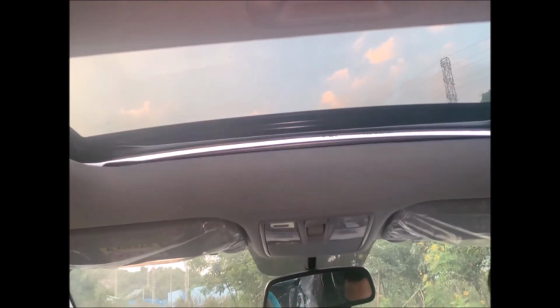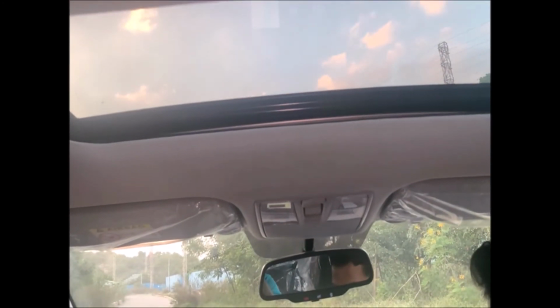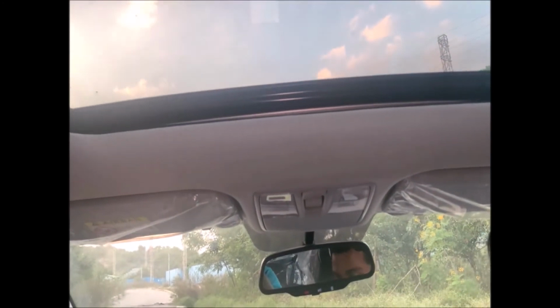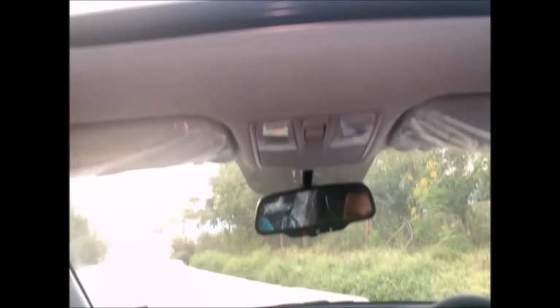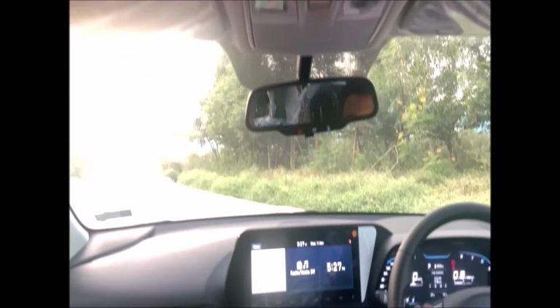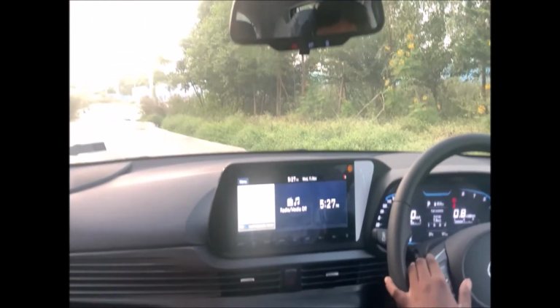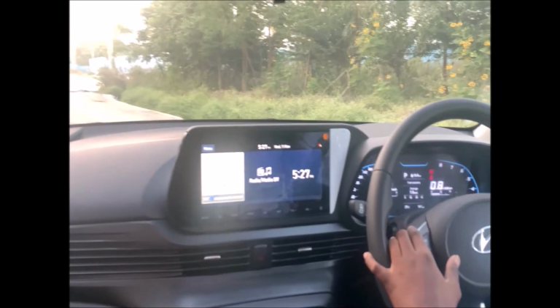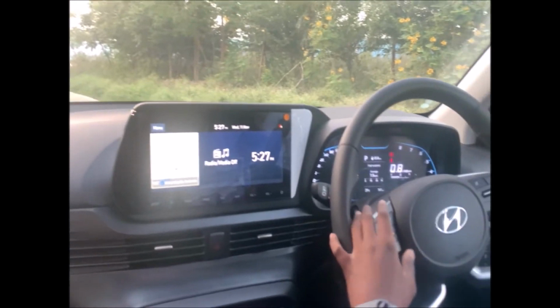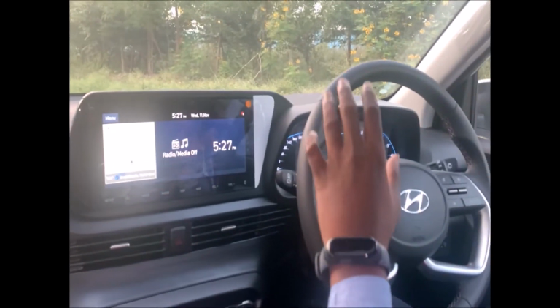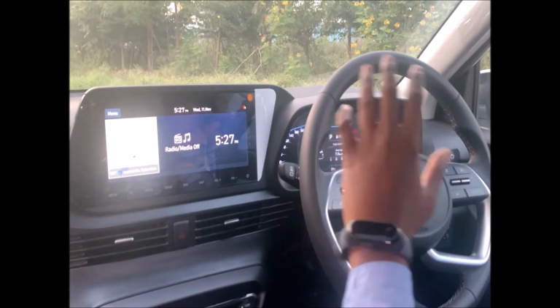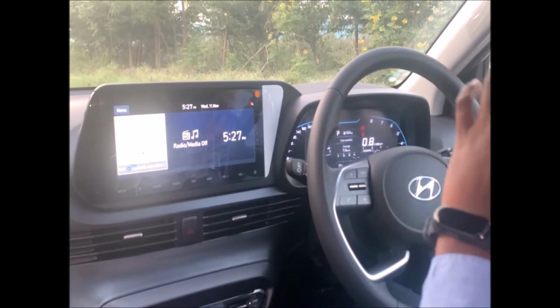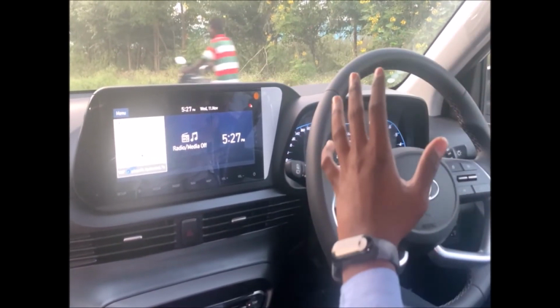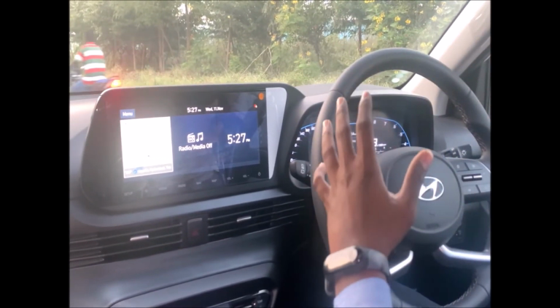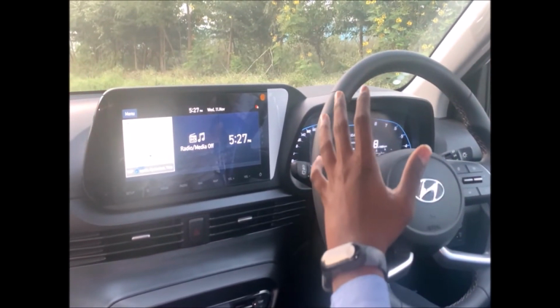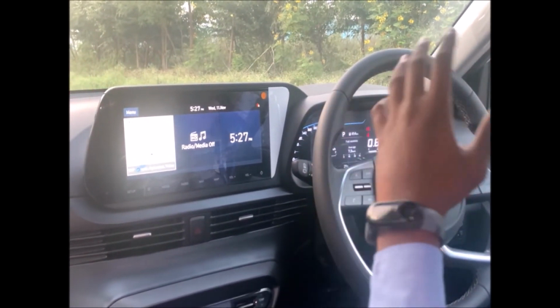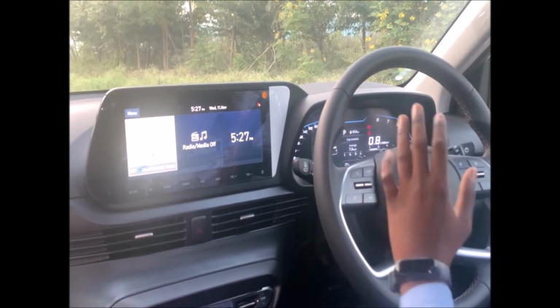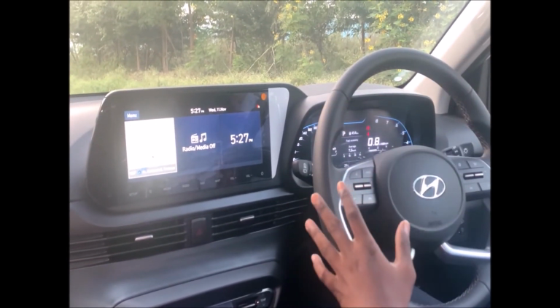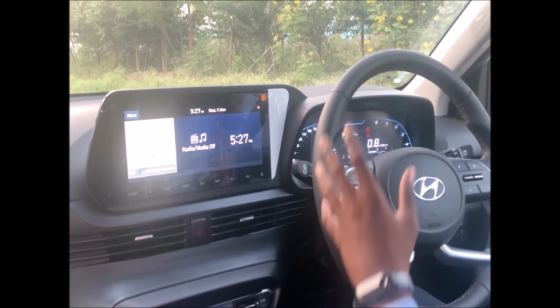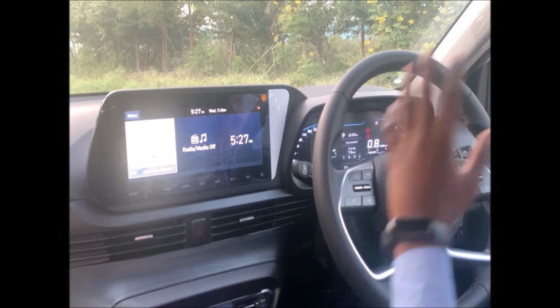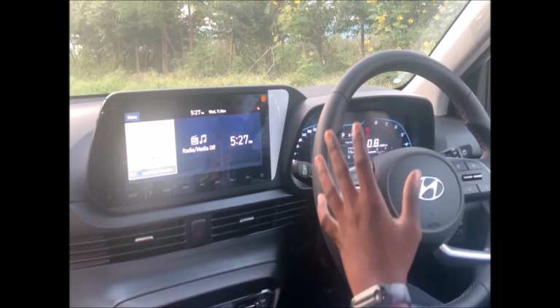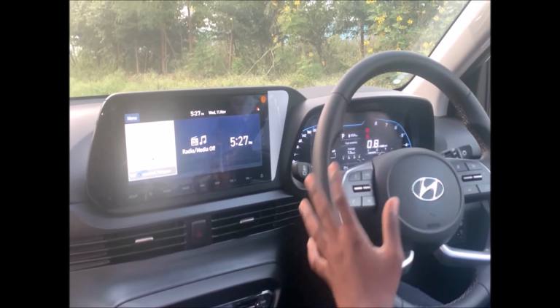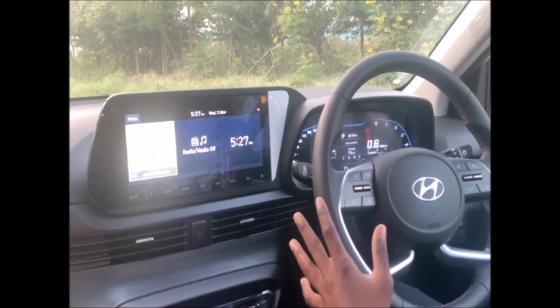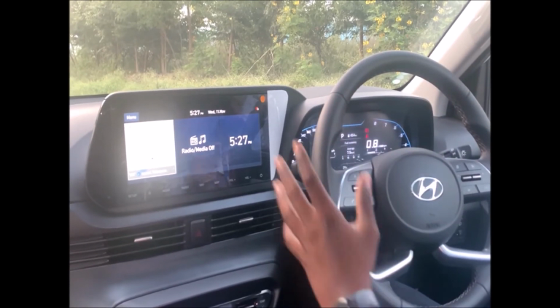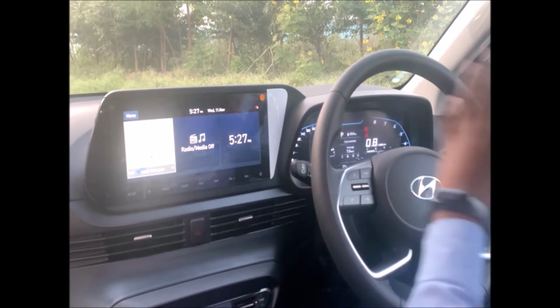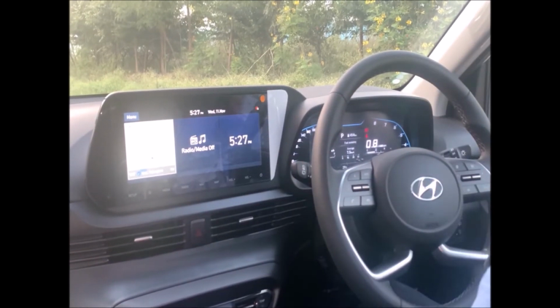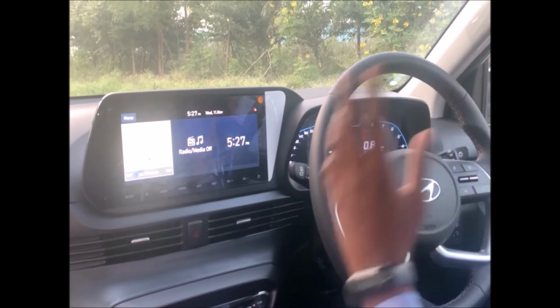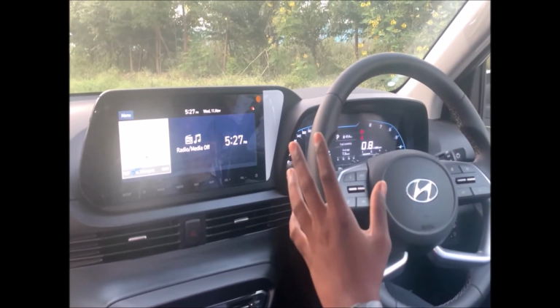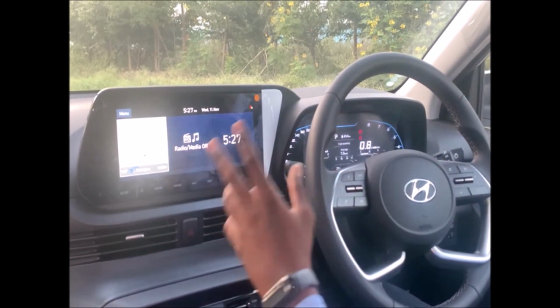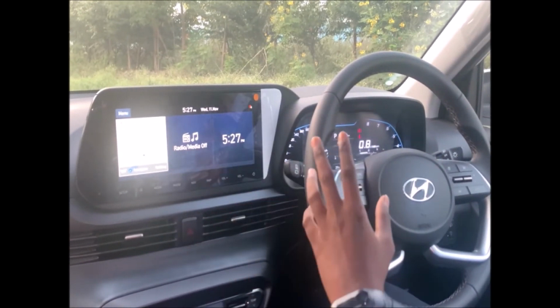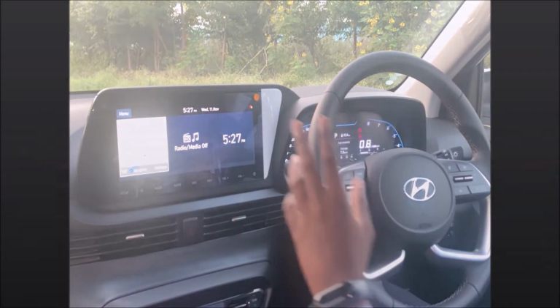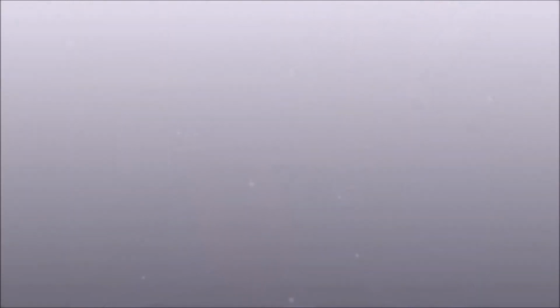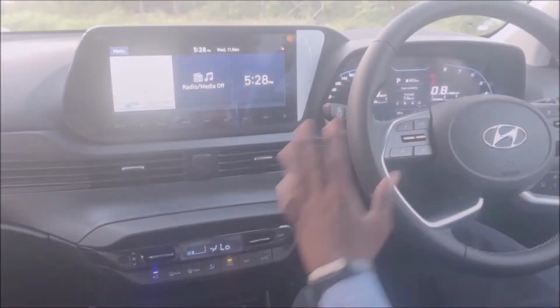One more highlight: the i20 features a Bose music system, which is a first-in-segment offering with seven speakers total — four door speakers across all four doors, two tweeters, and a subwoofer.